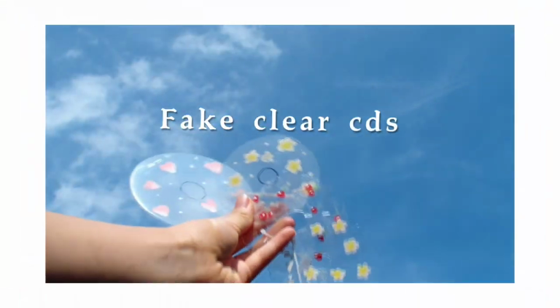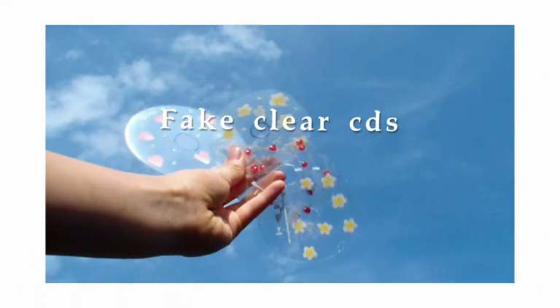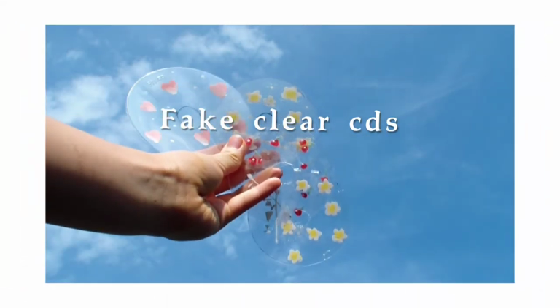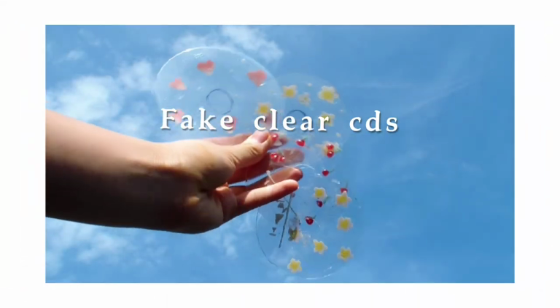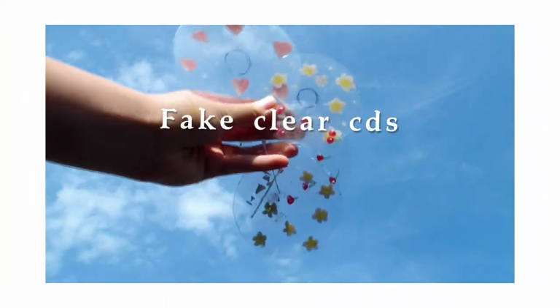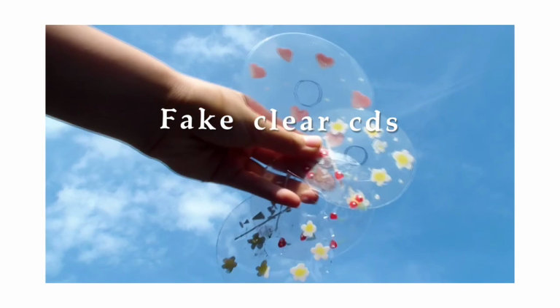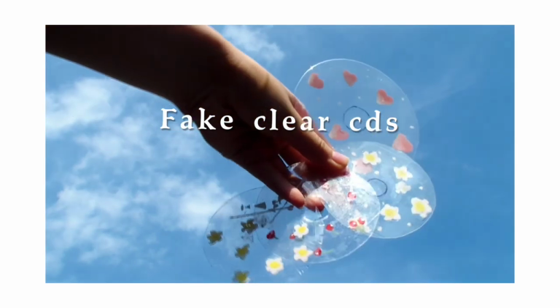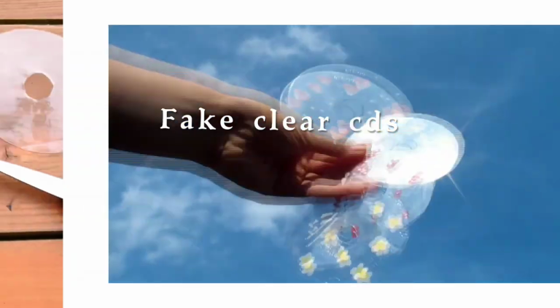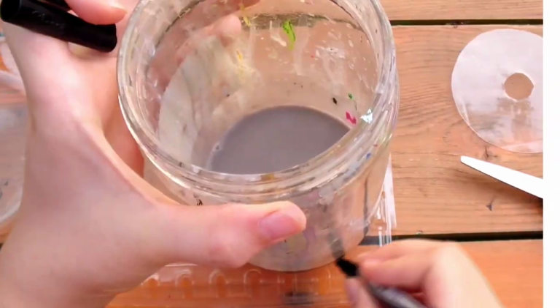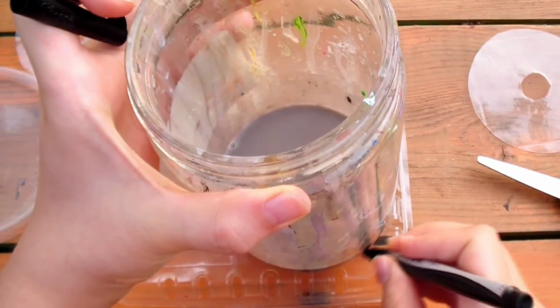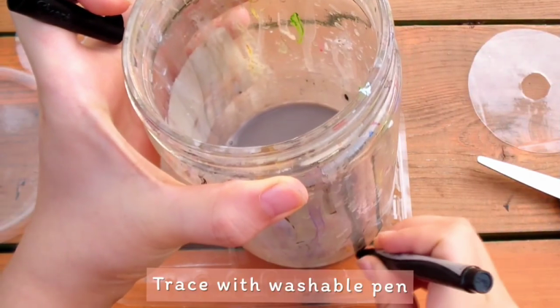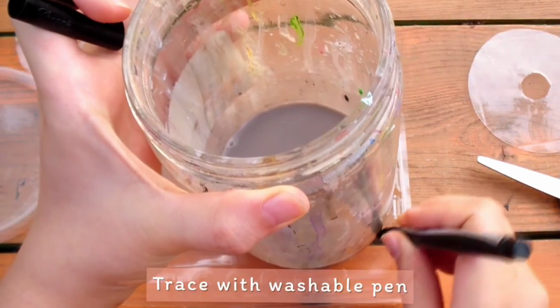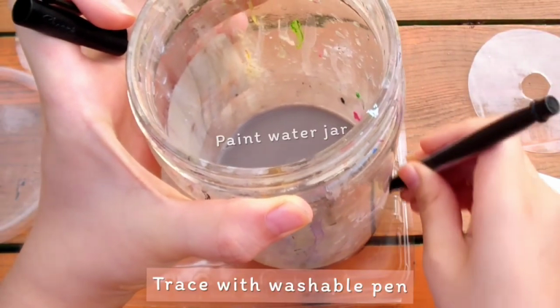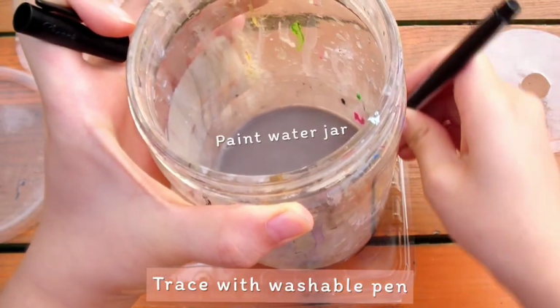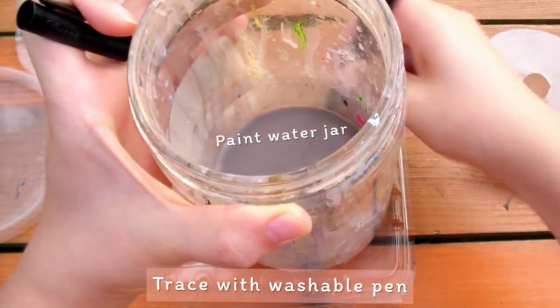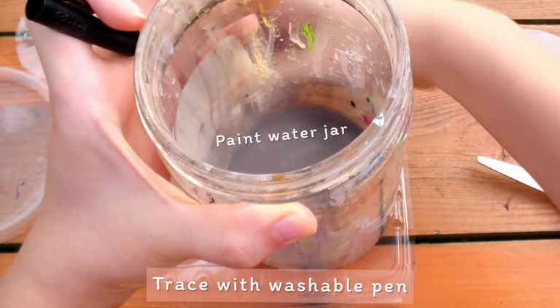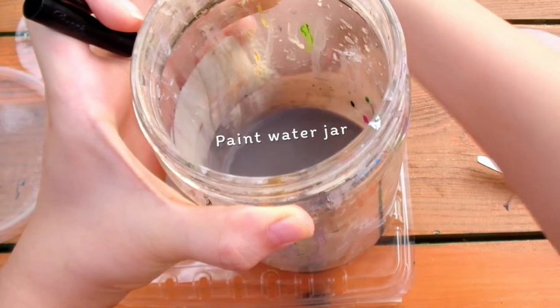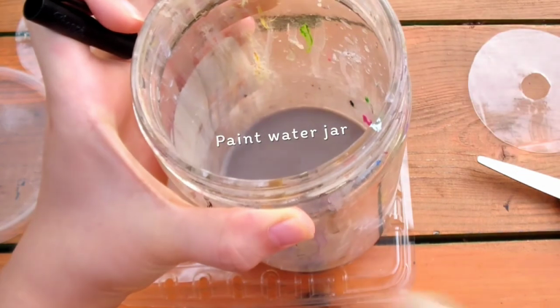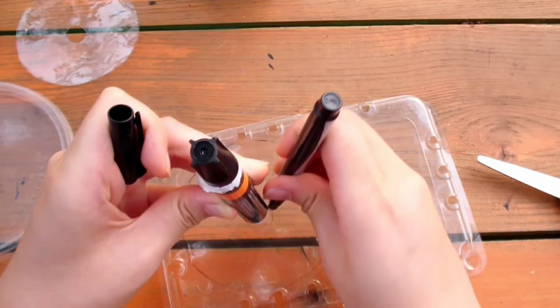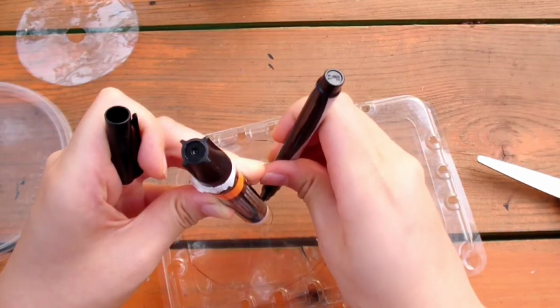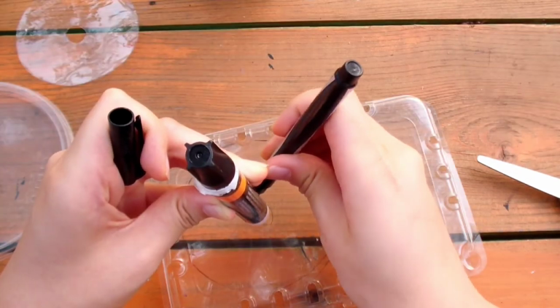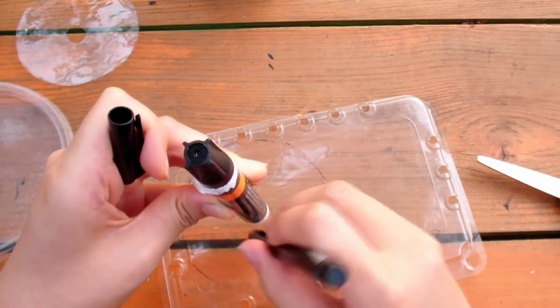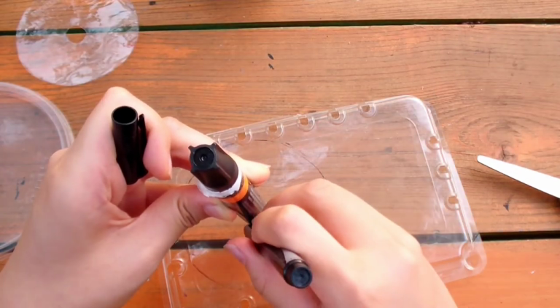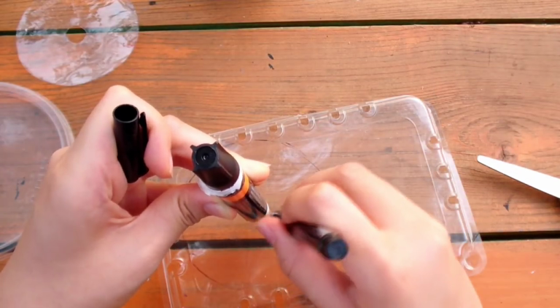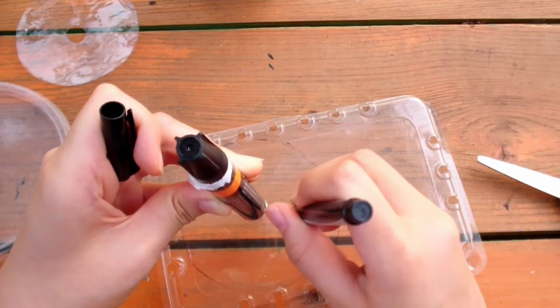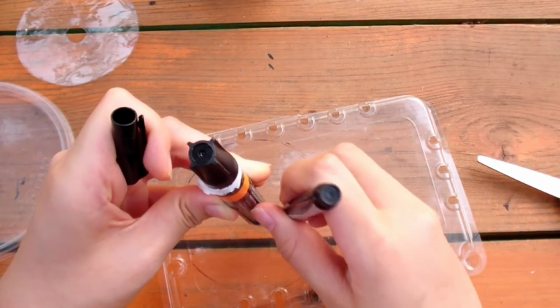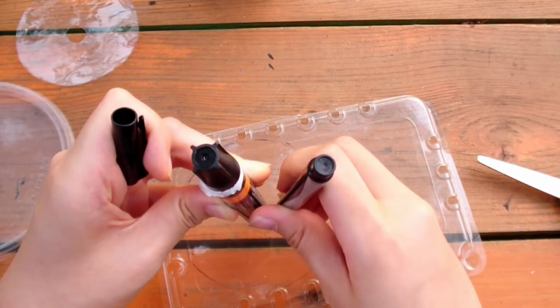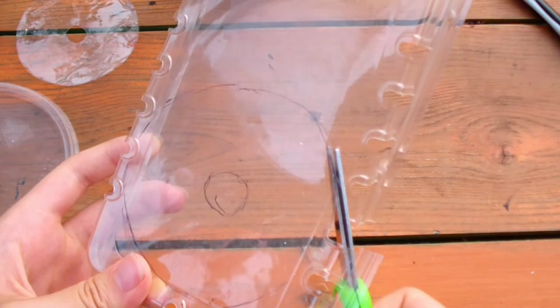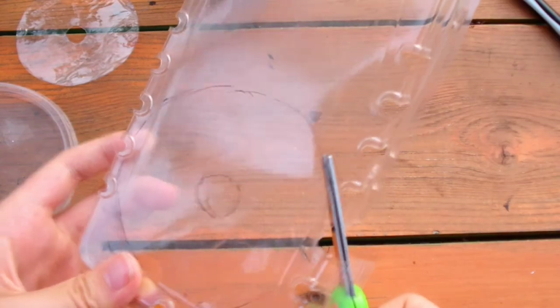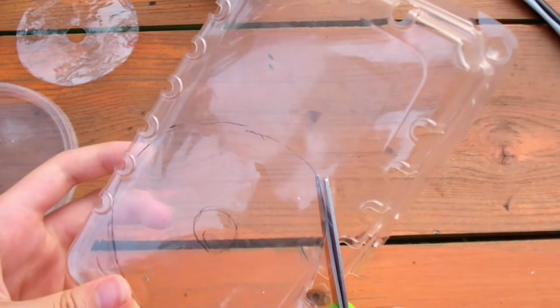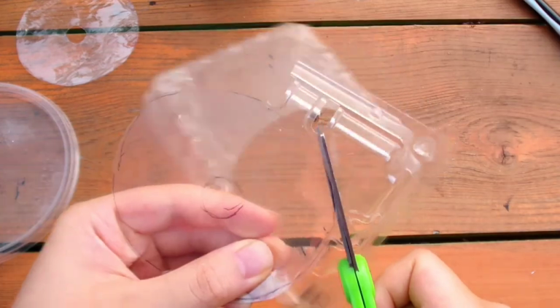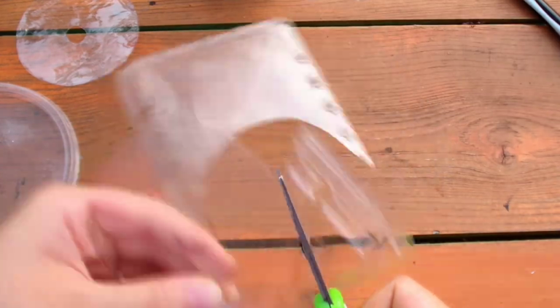The first one is a fake clear CD. Instead of using a real CD, we're going to be using a plastic packaging. Use any clear plastic that you have. I'm just using a plastic food box and I'm tracing a smaller circle and a larger circle.